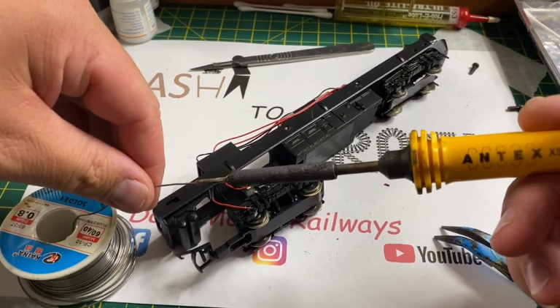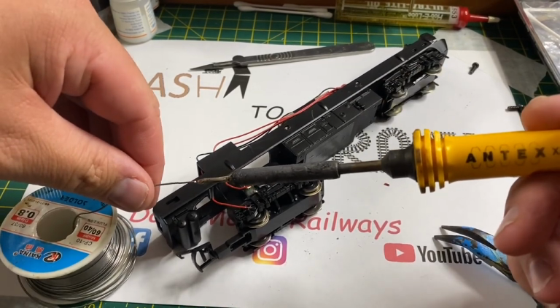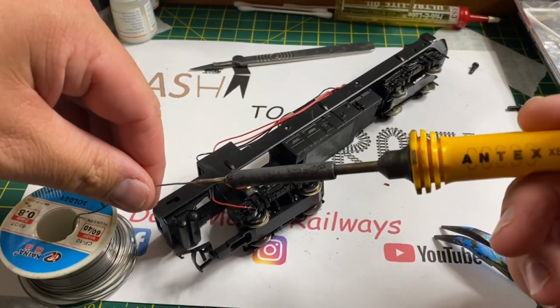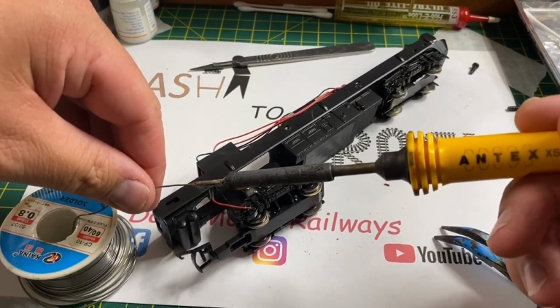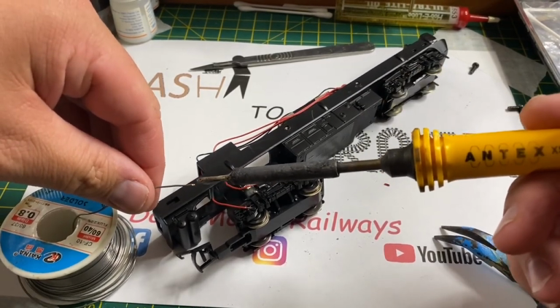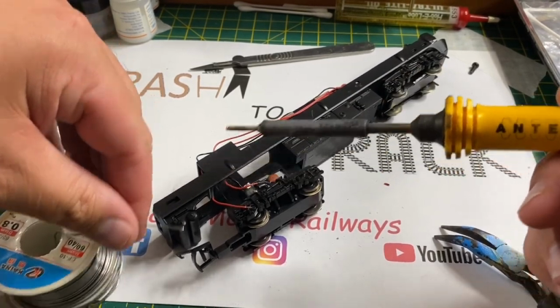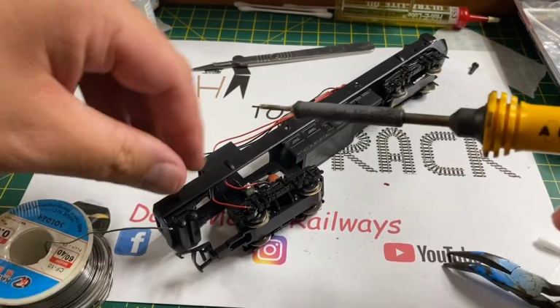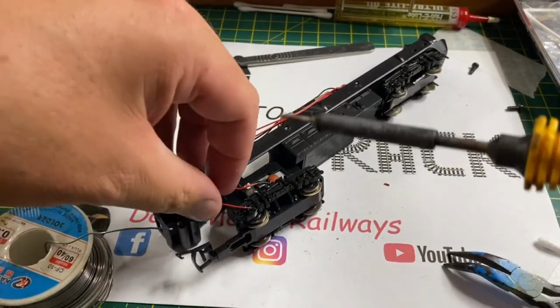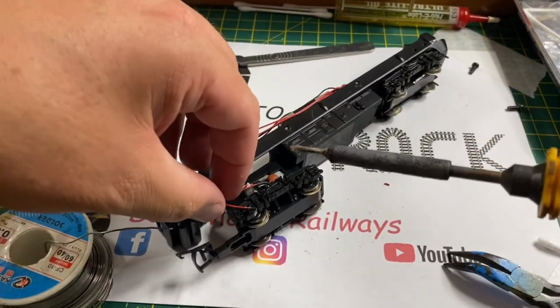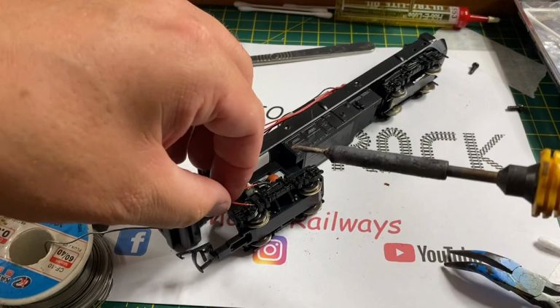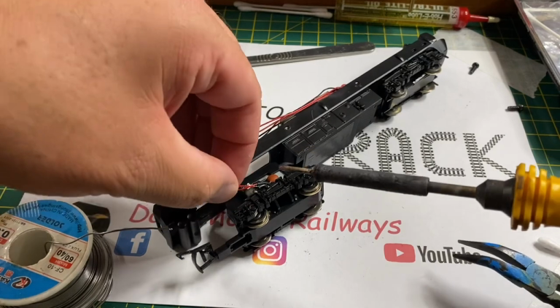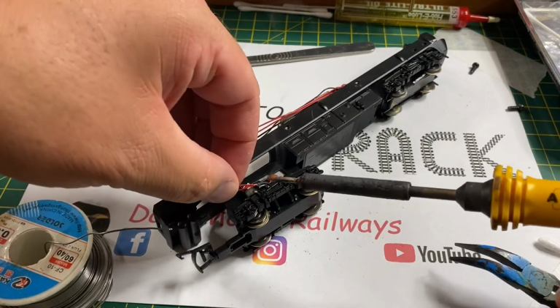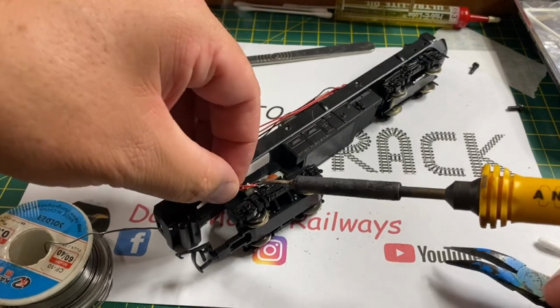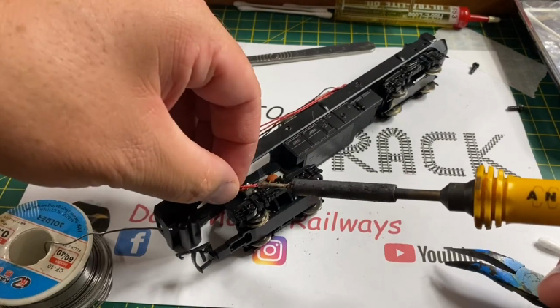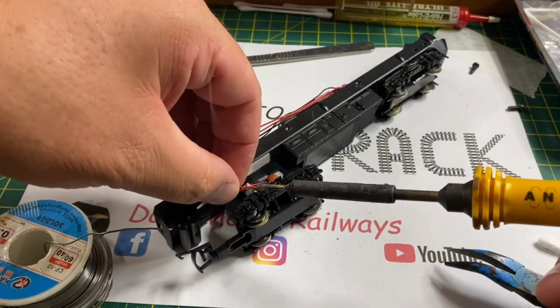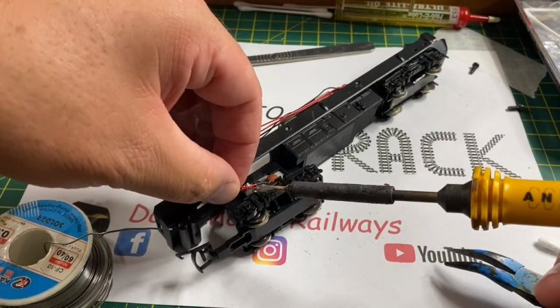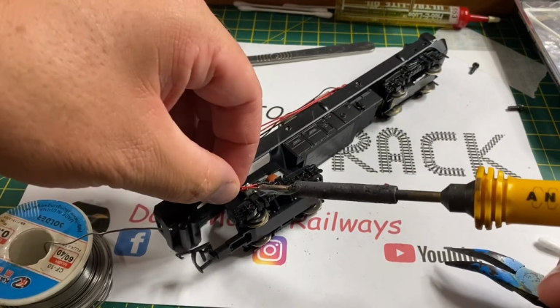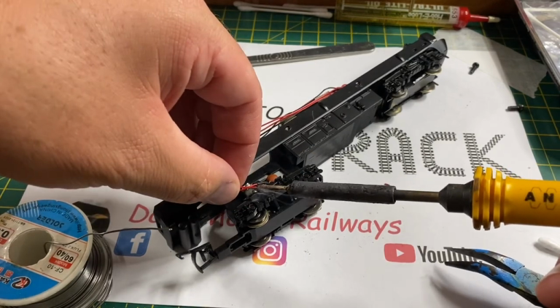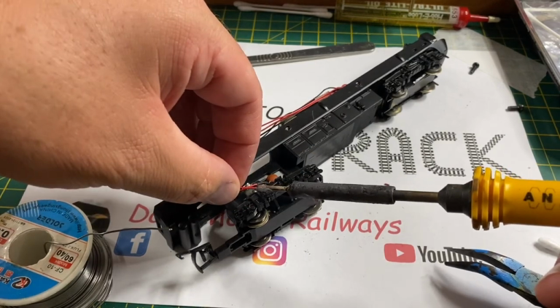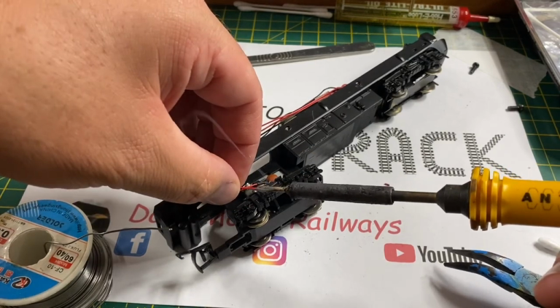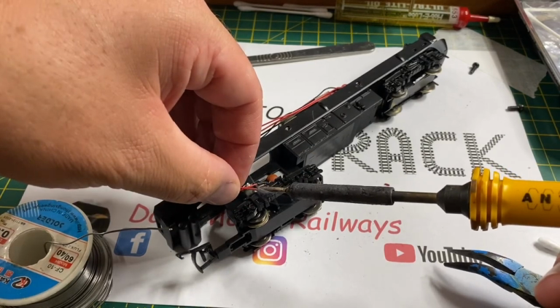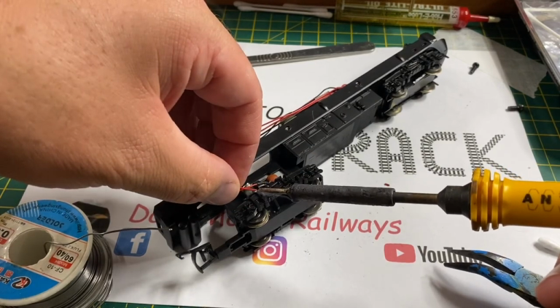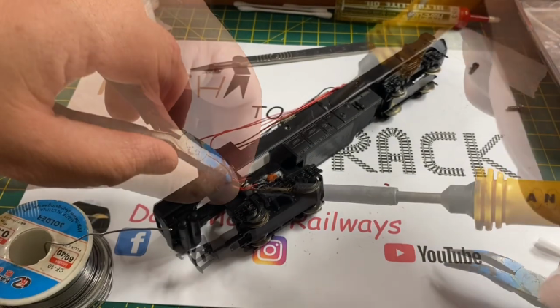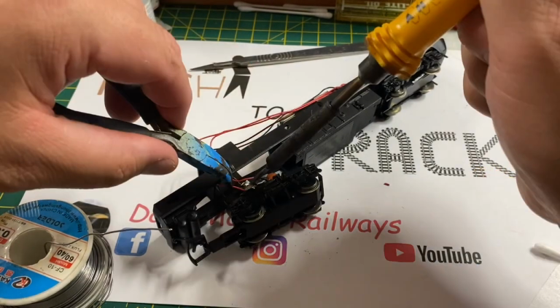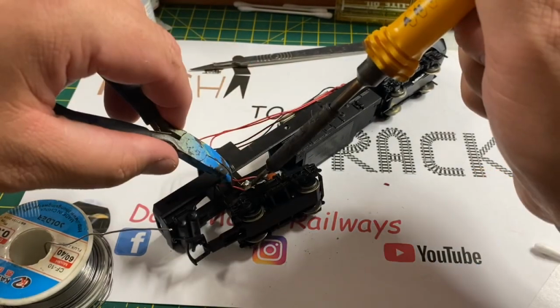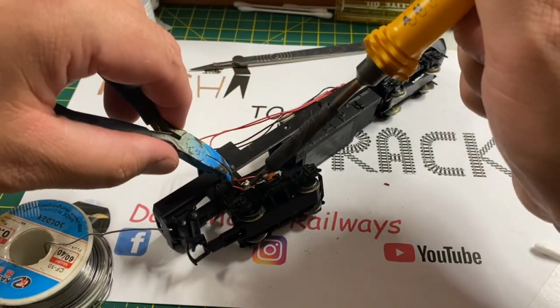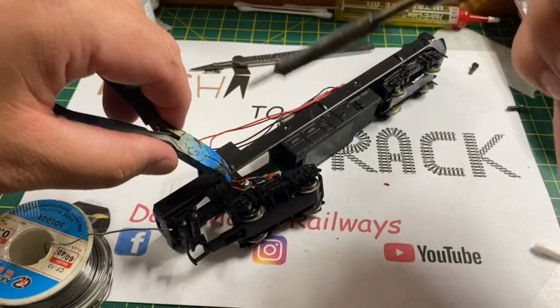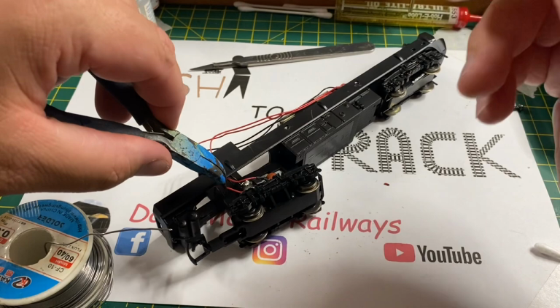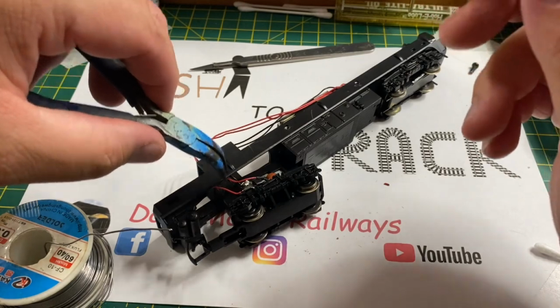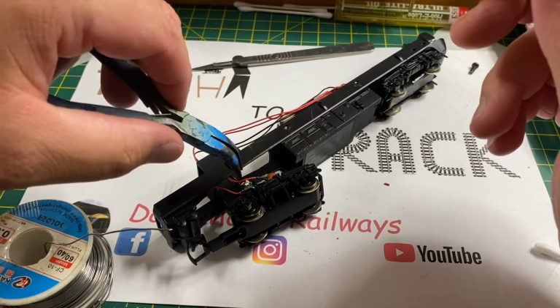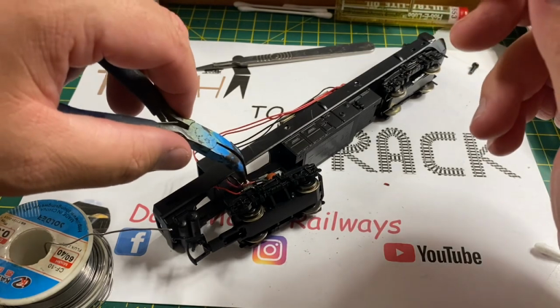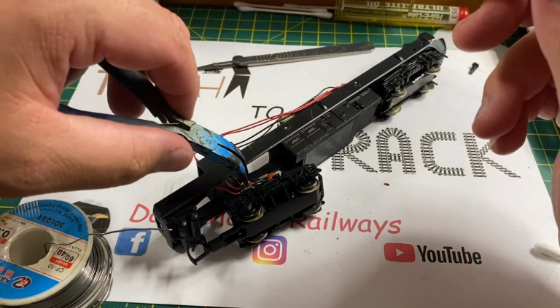Back to the power car — I'm just going to reattach this wire with my soldering iron. I tin the end with a small bit of solder, and then with the help of my long-nose pliers I hold the wire in place and reattach the solder joint to the motor terminal.